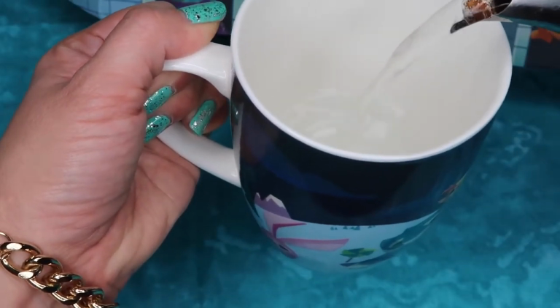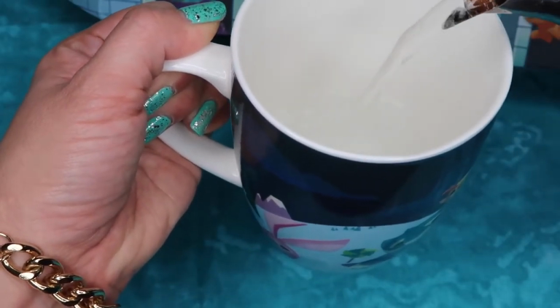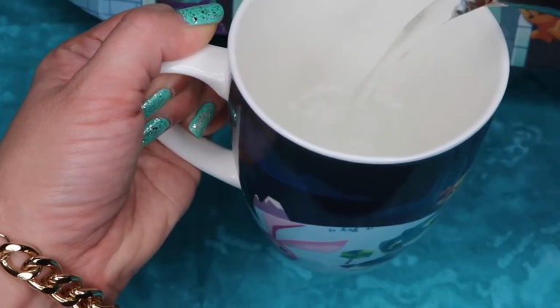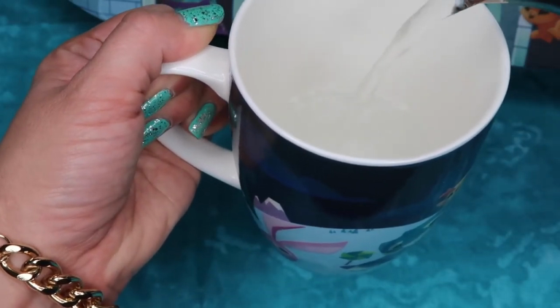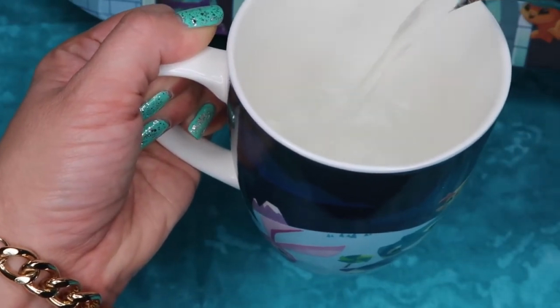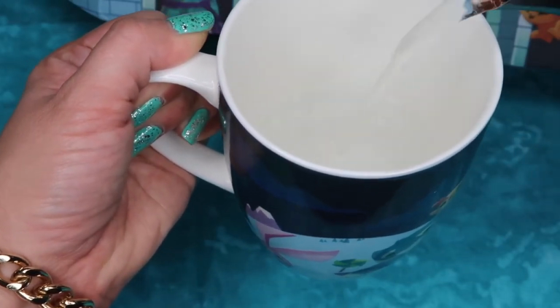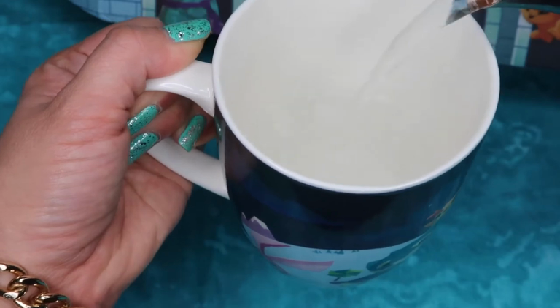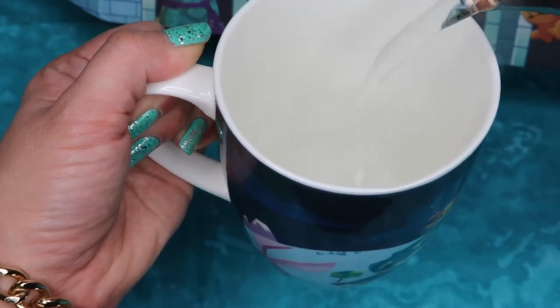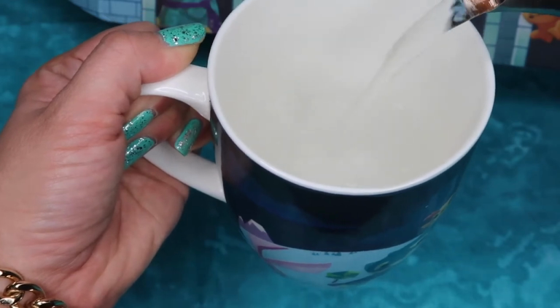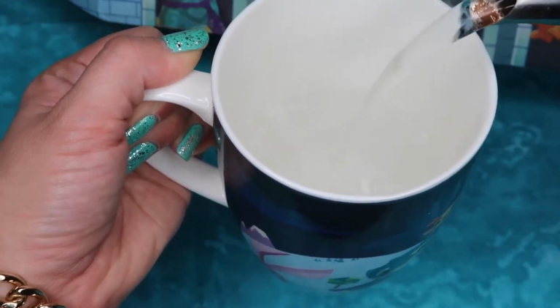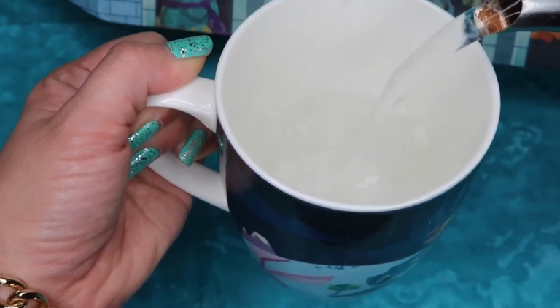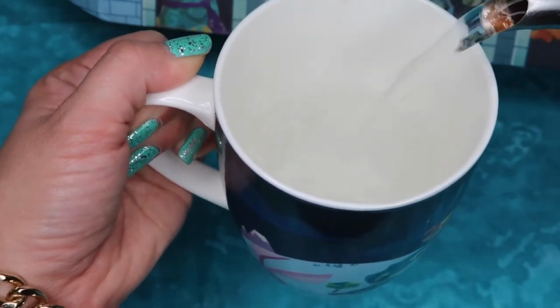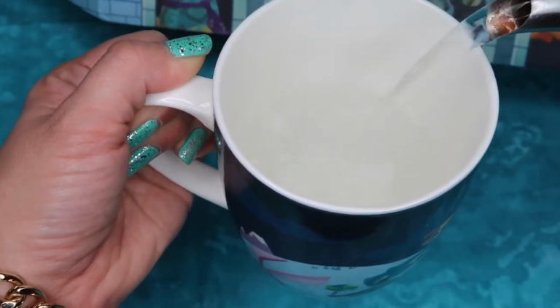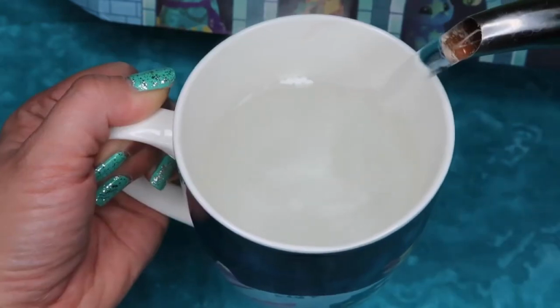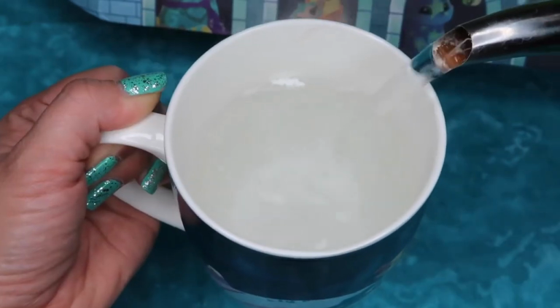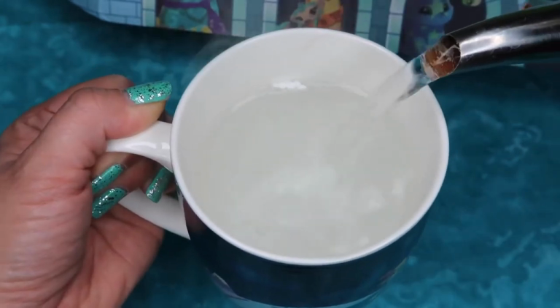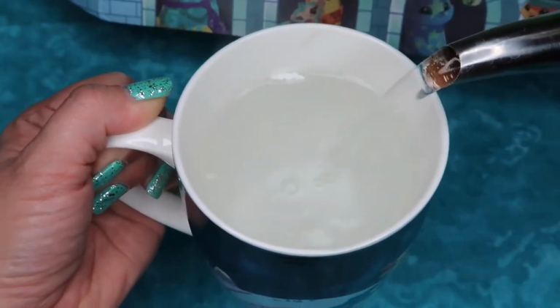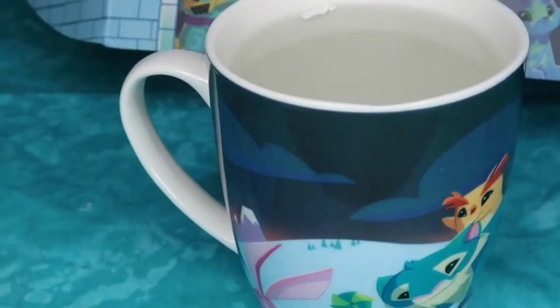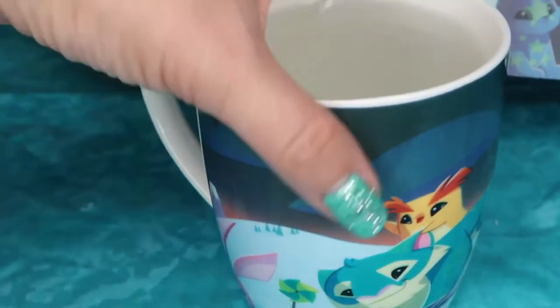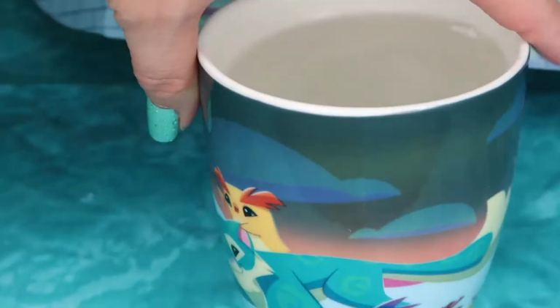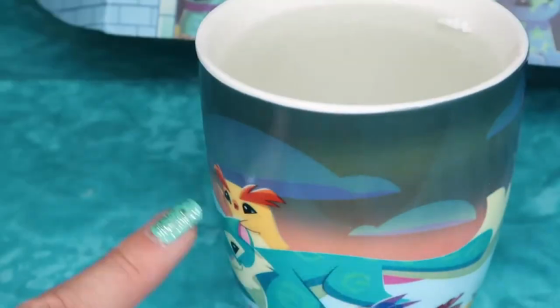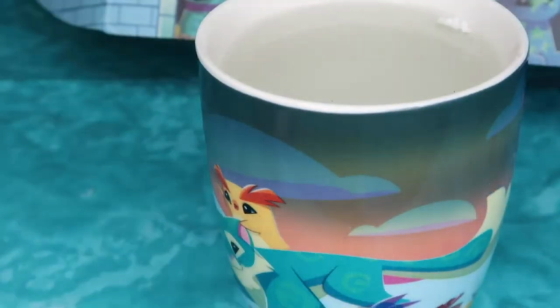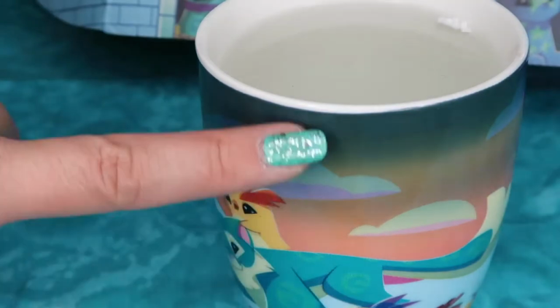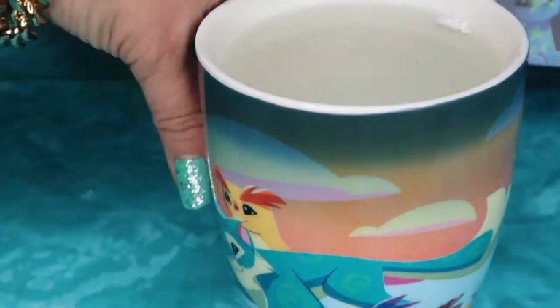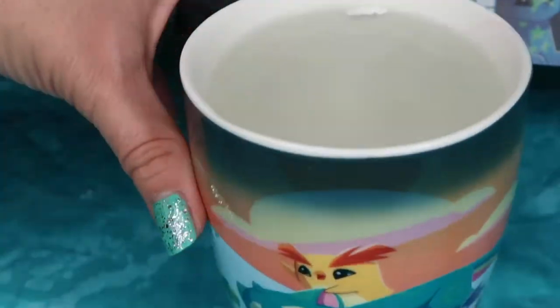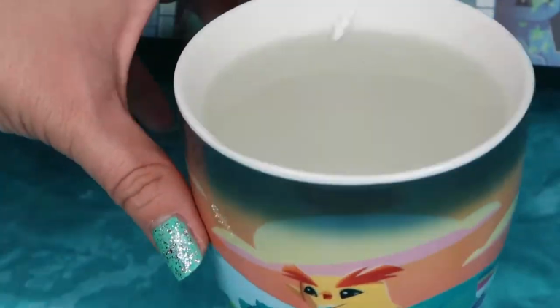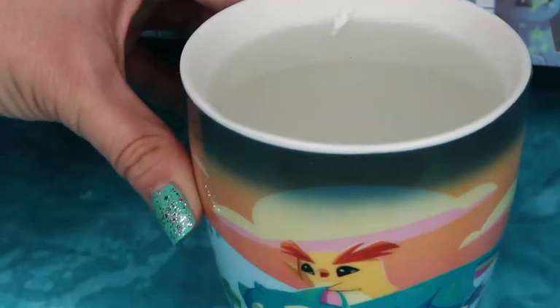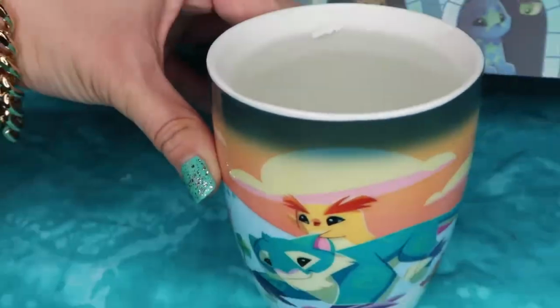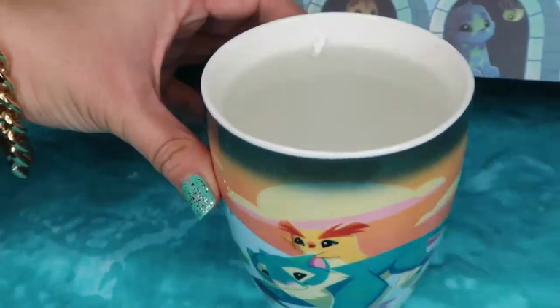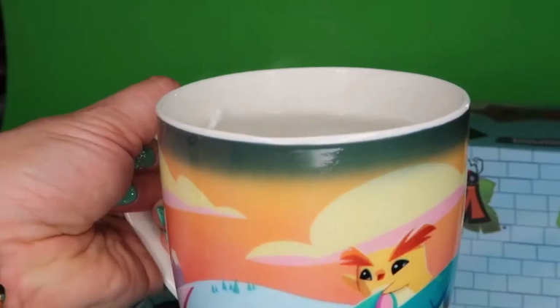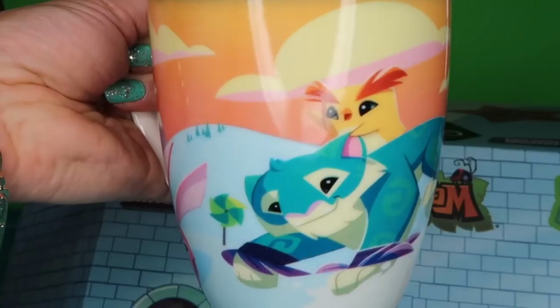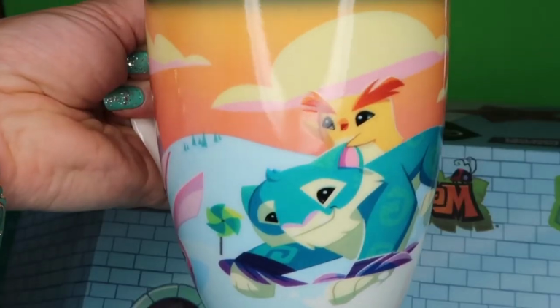Let's test this color changing magic out. I just boiled a kettle of water and I am pouring it into the cup up to the top. Oh wow, wow, wow! Now the sun is coming up and it's rising! Beautiful!